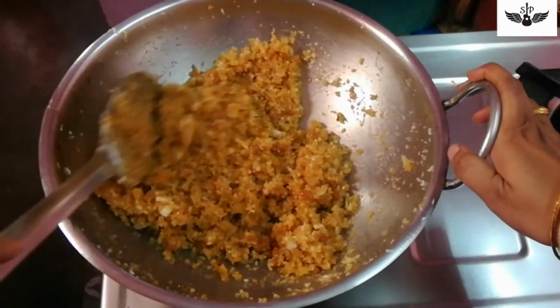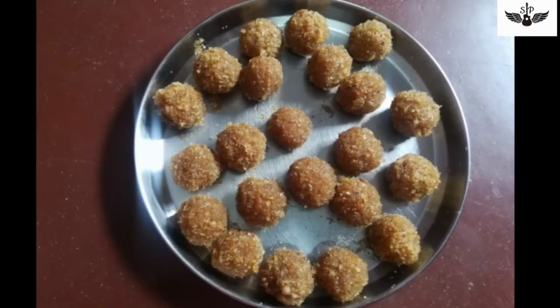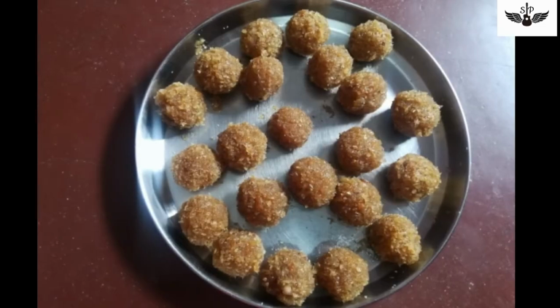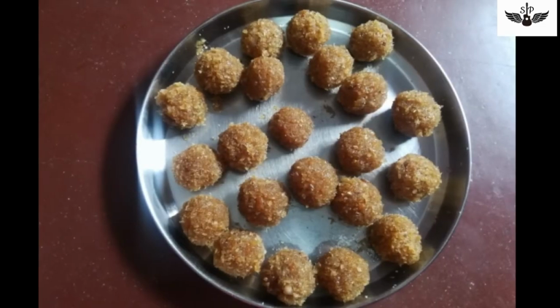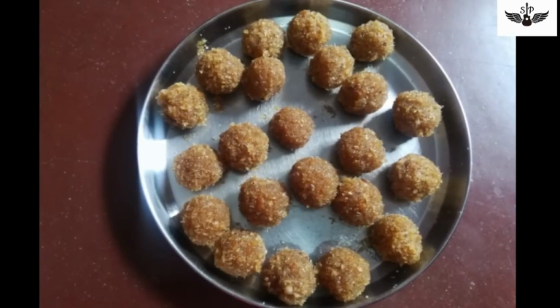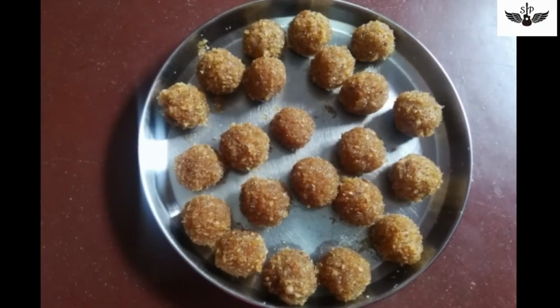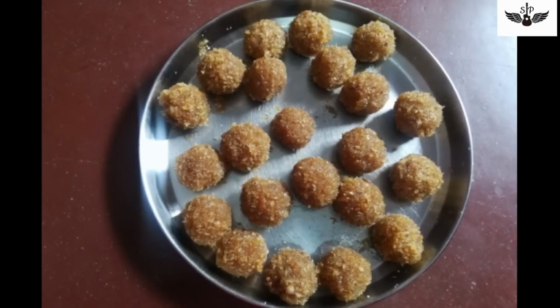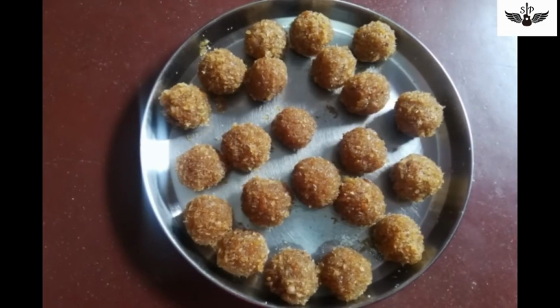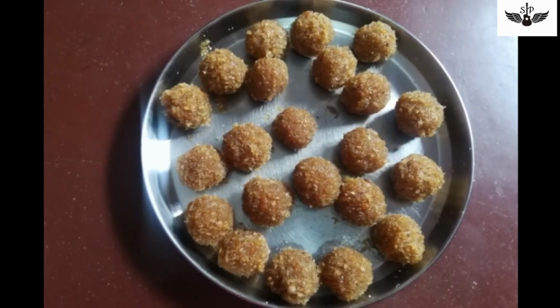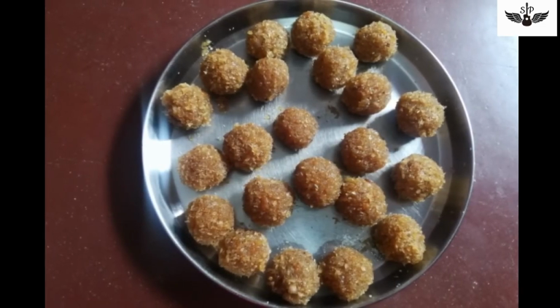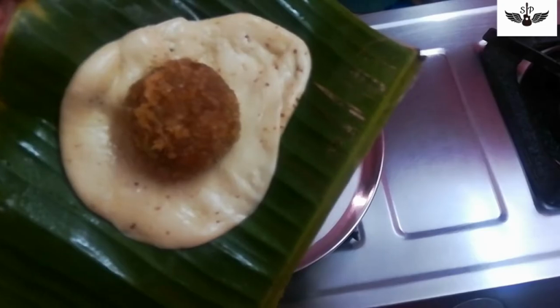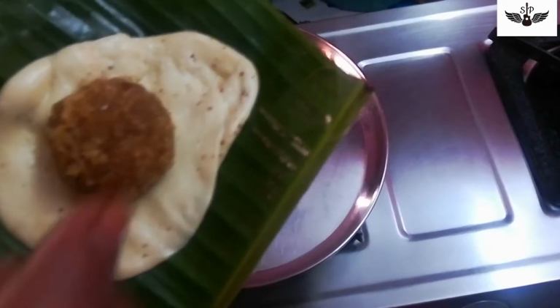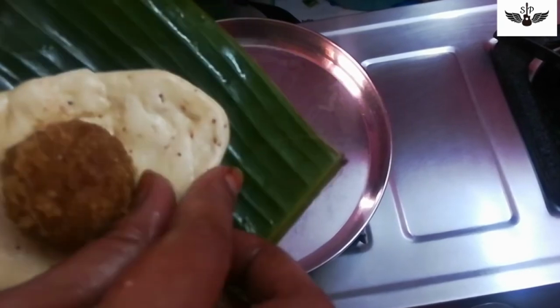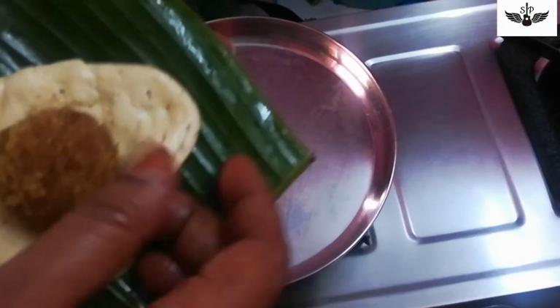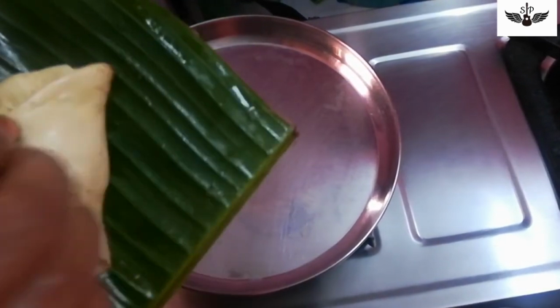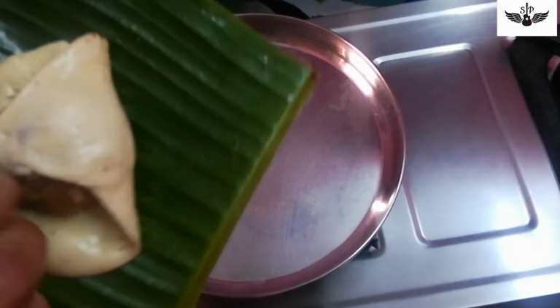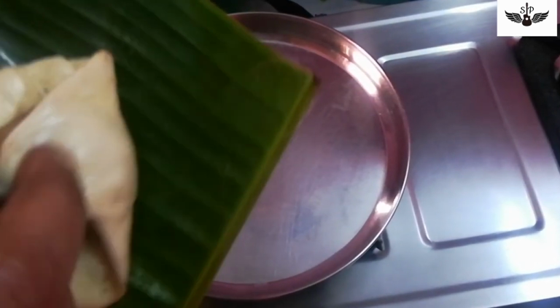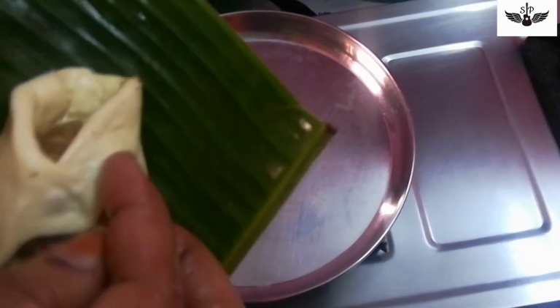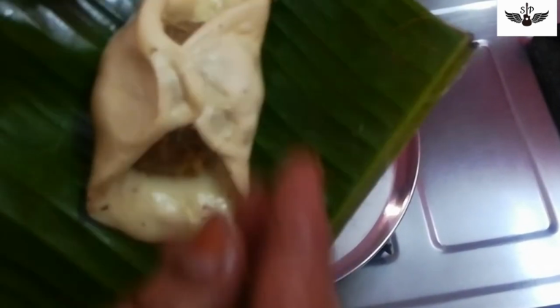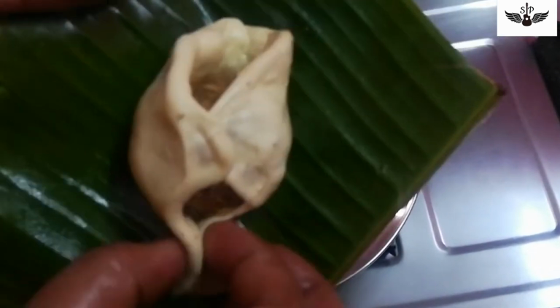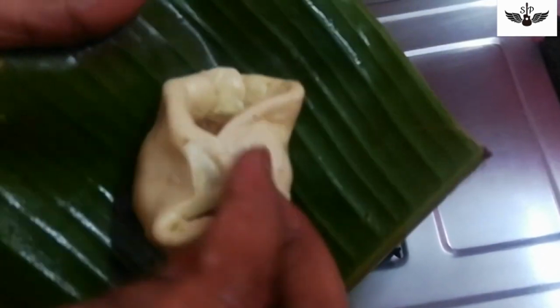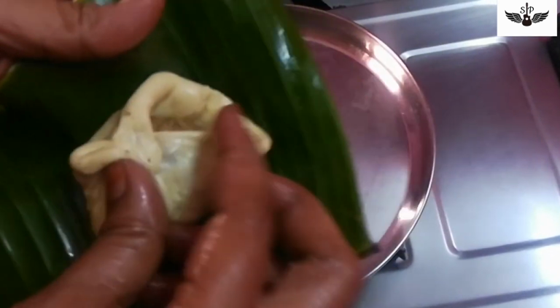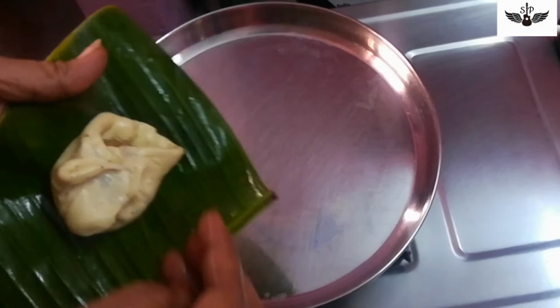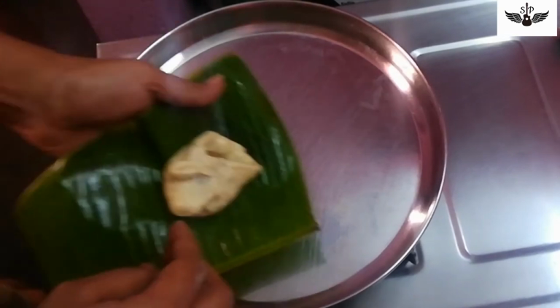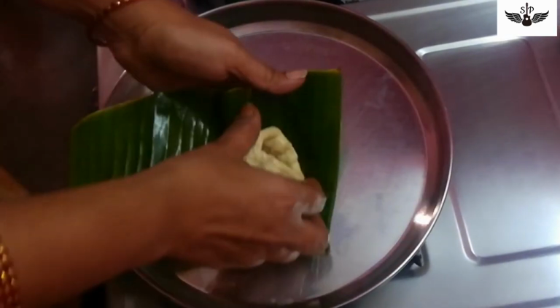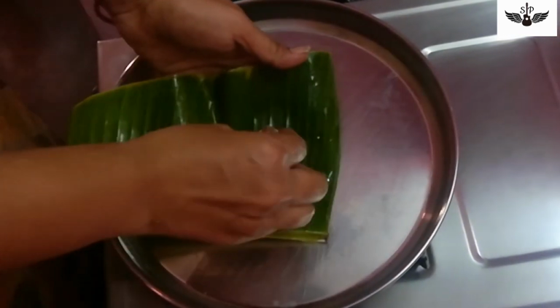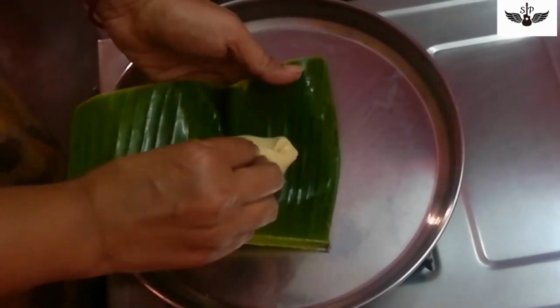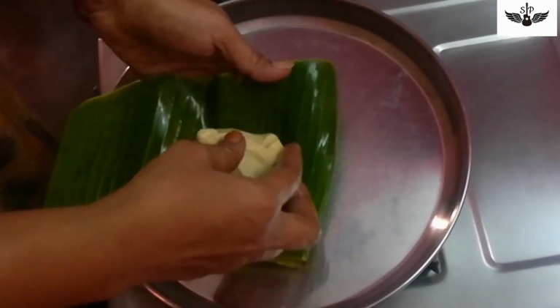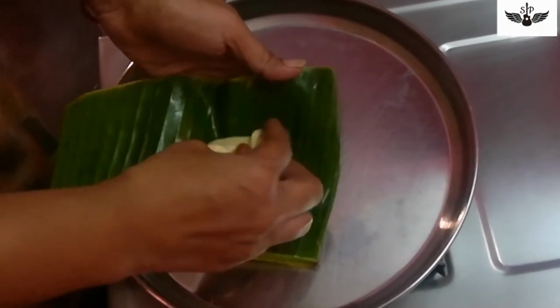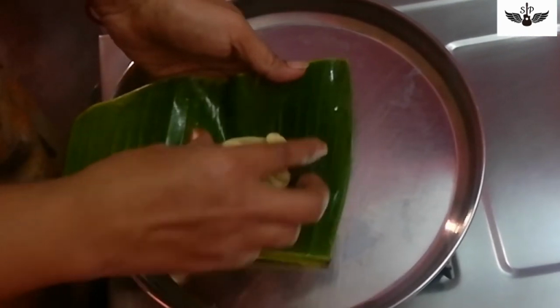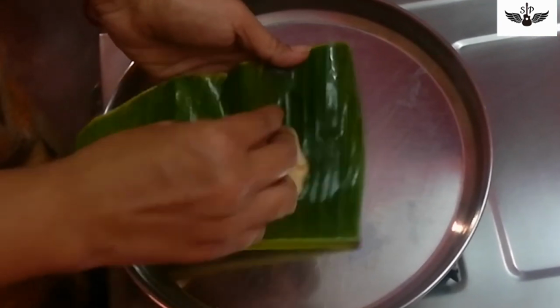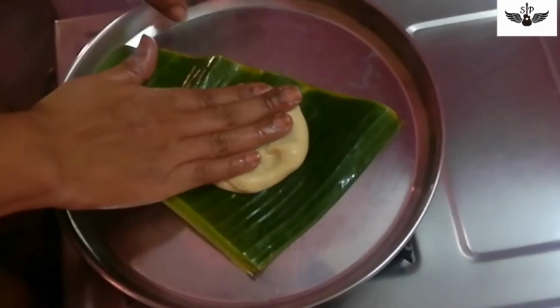Let's put the coconut stuffing in the oven. We are ready to put the coconut stuffing in the oven.